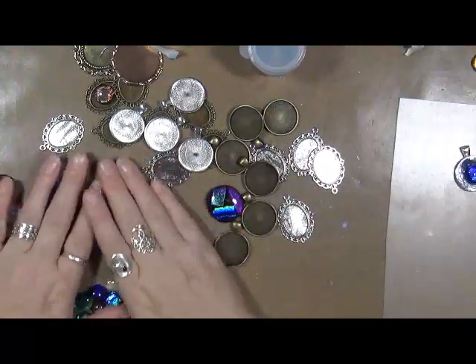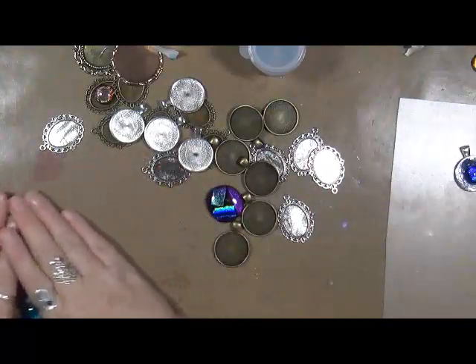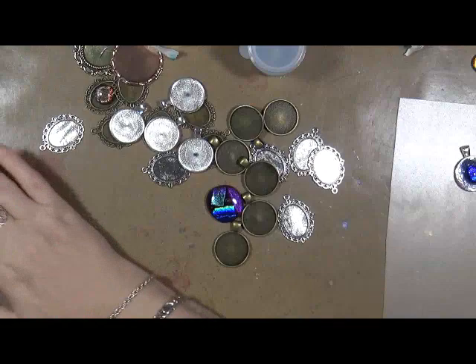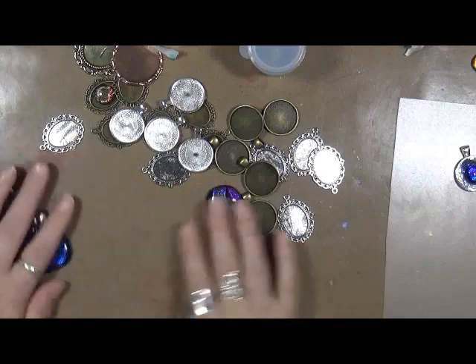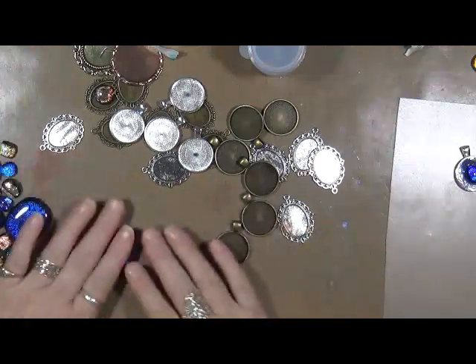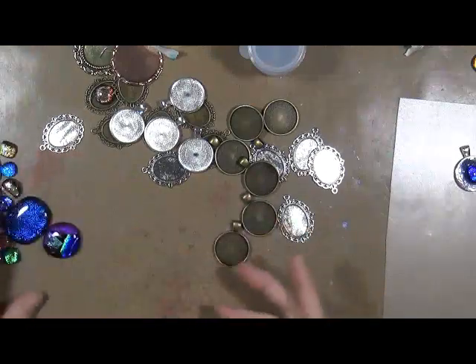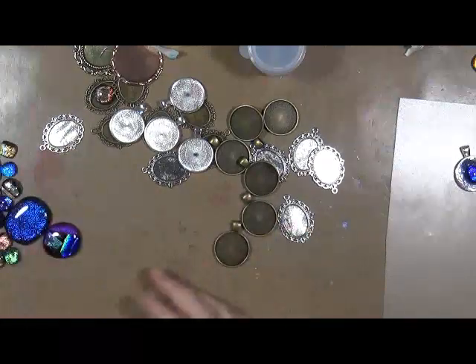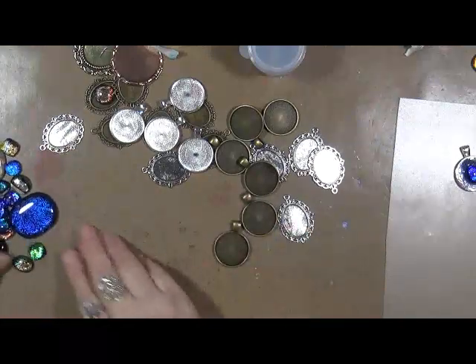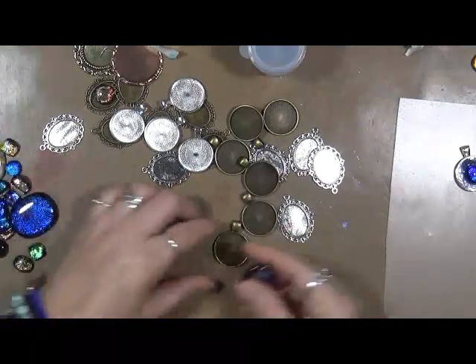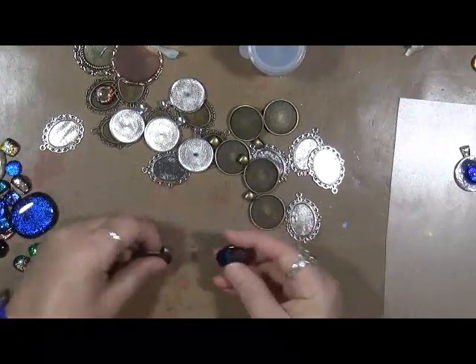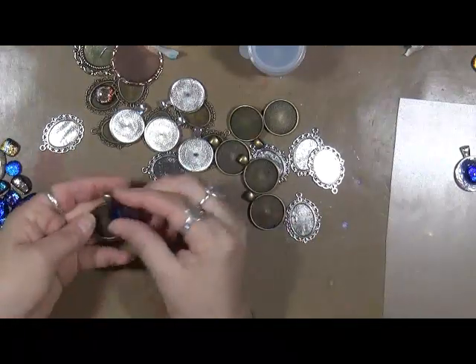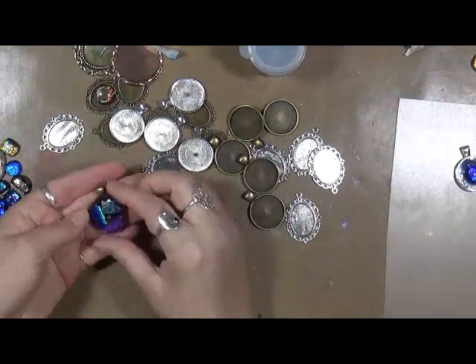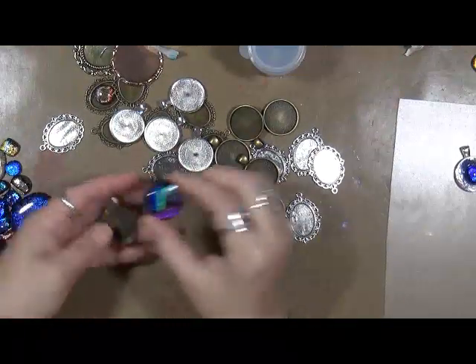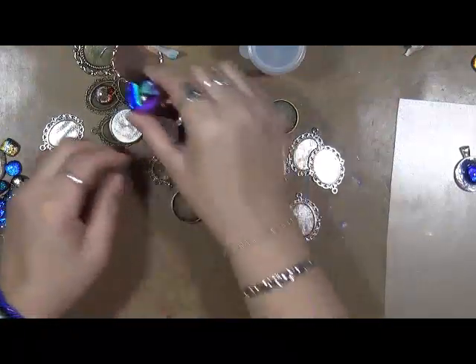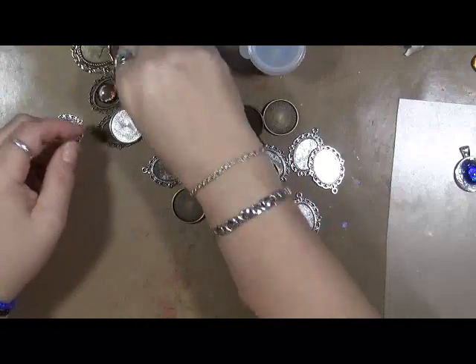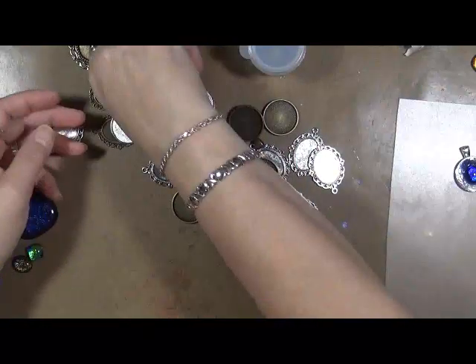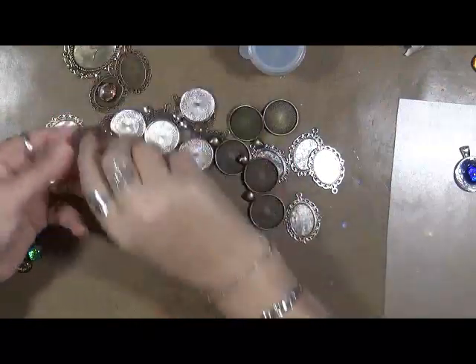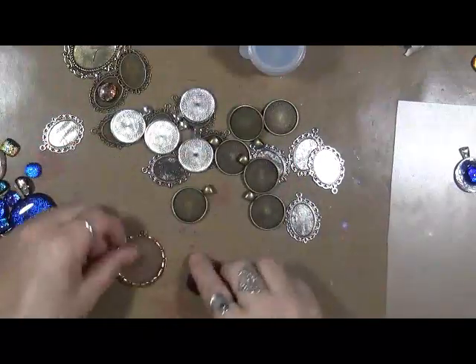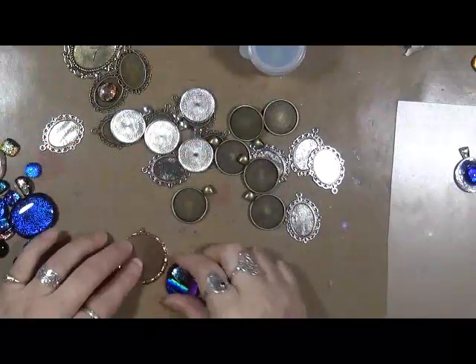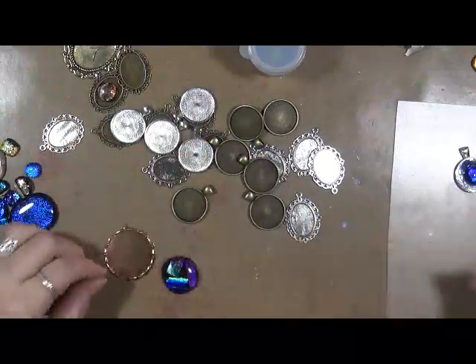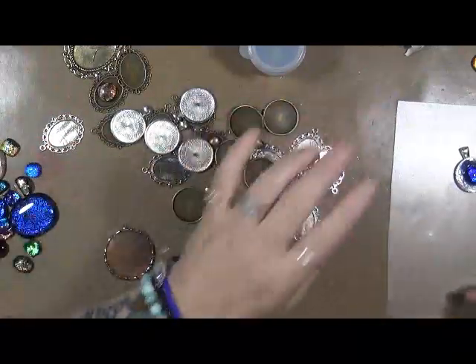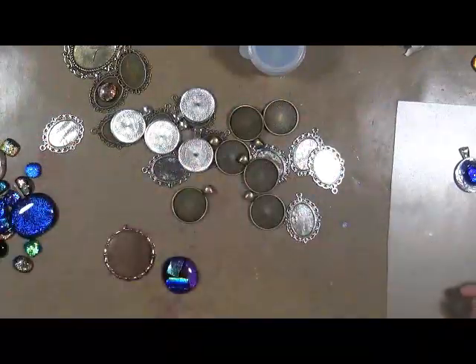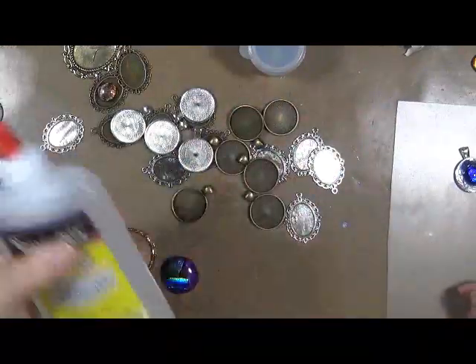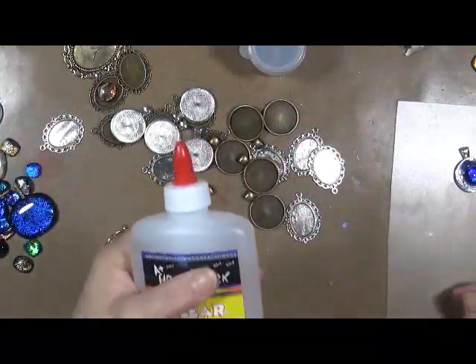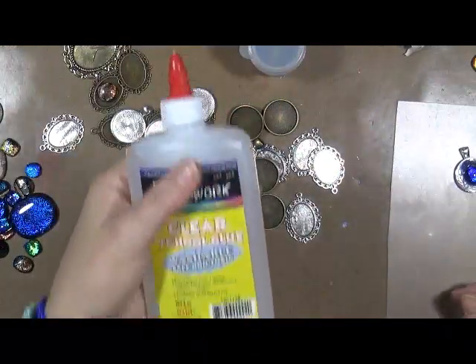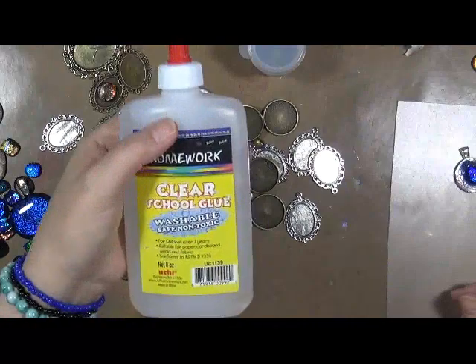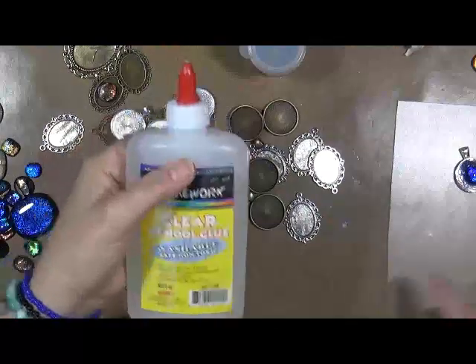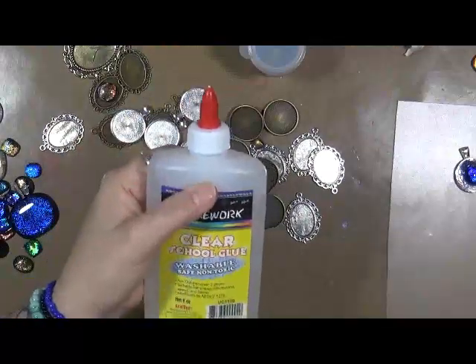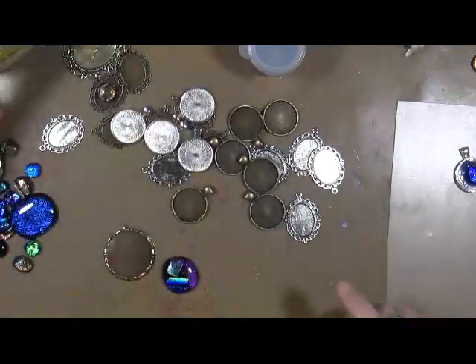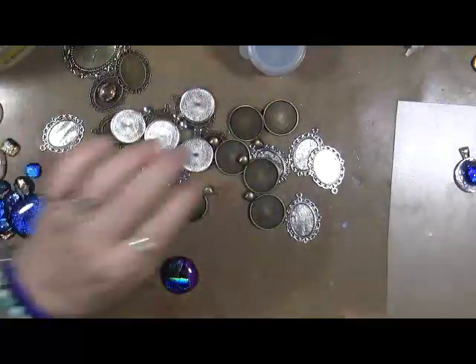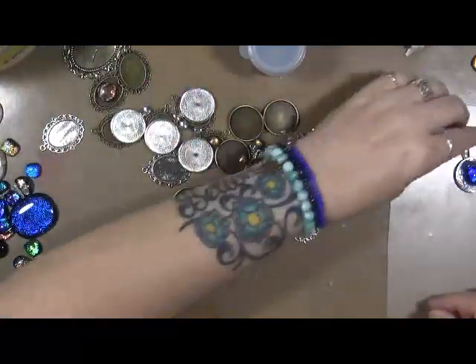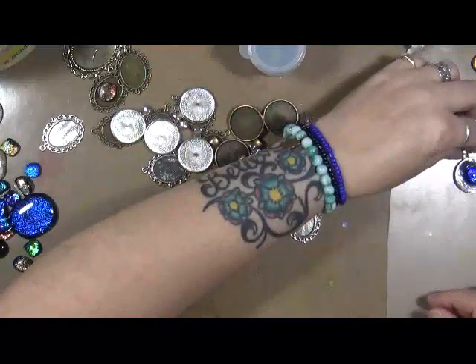I've been thinking about it and I really want to bring some of it into my art - not a whole lot, just some of it. So this is what I decided to do. I want to see, first of all, if this works - this clear school glue in the way that I'm using it.